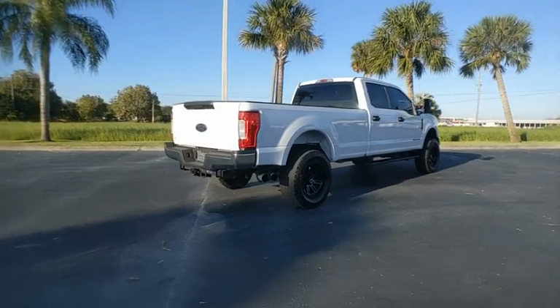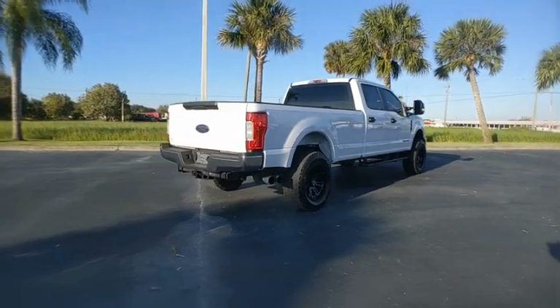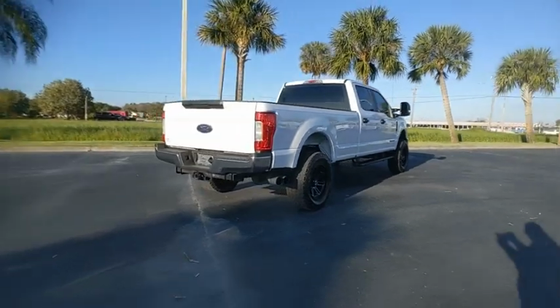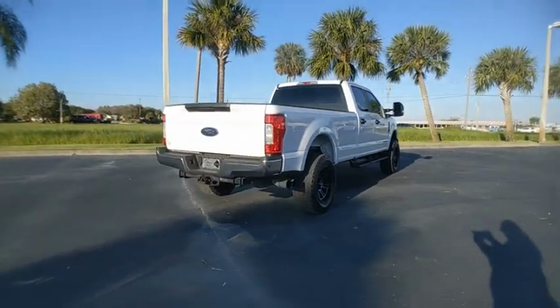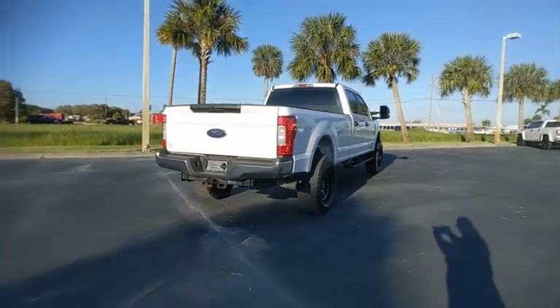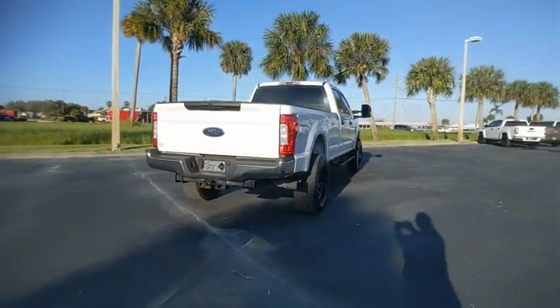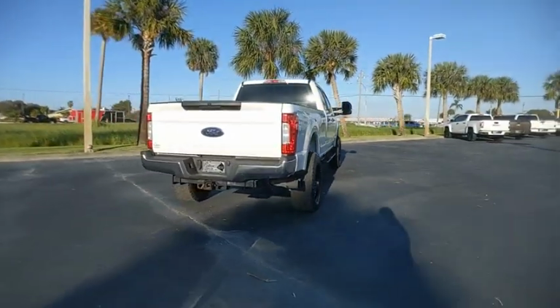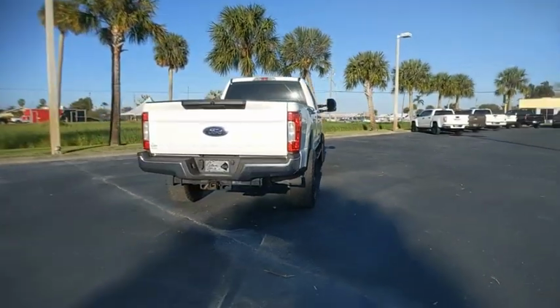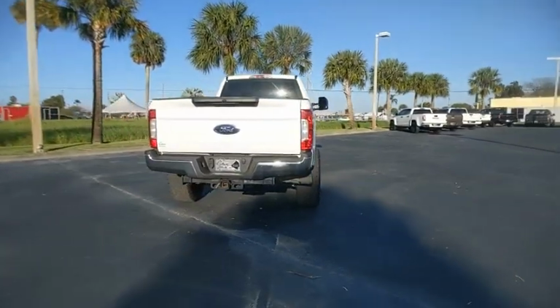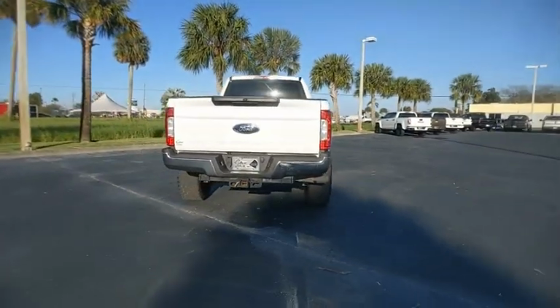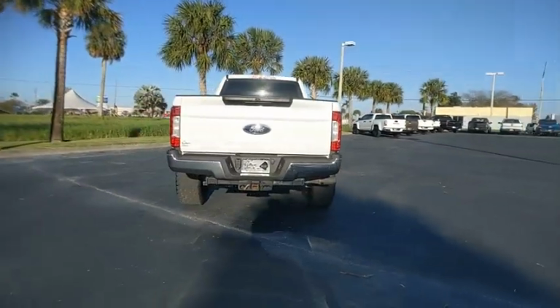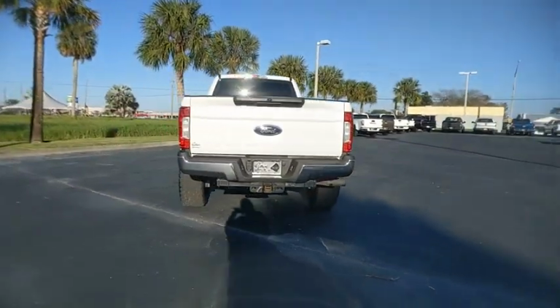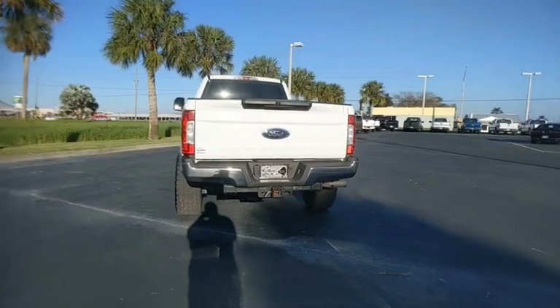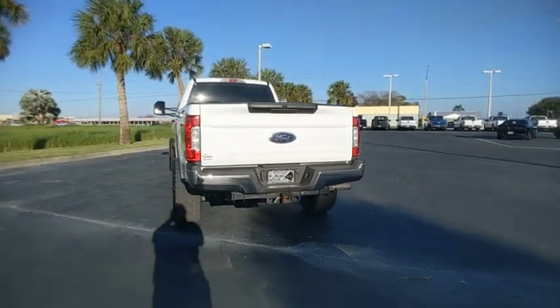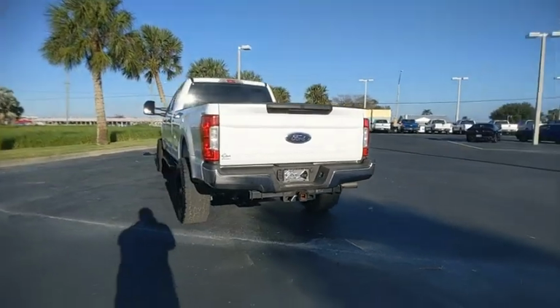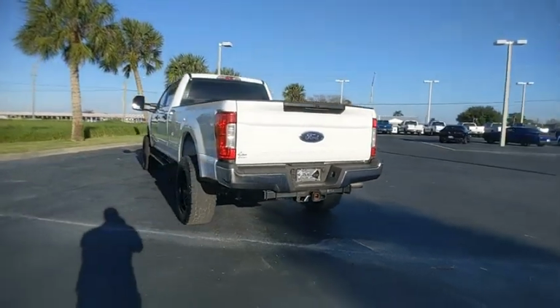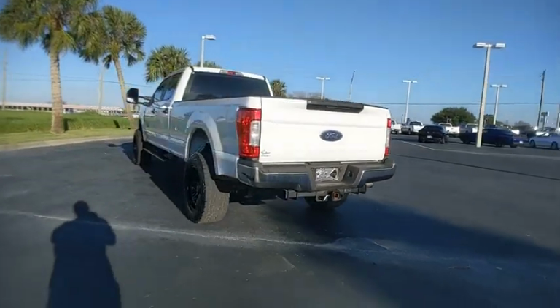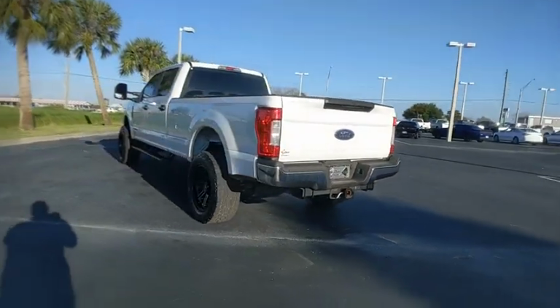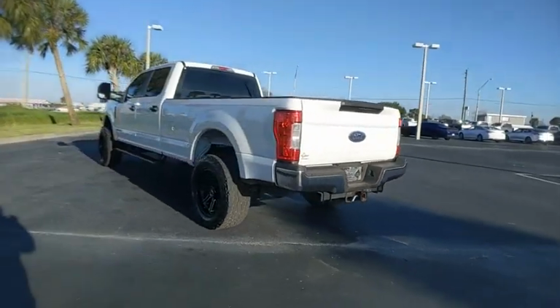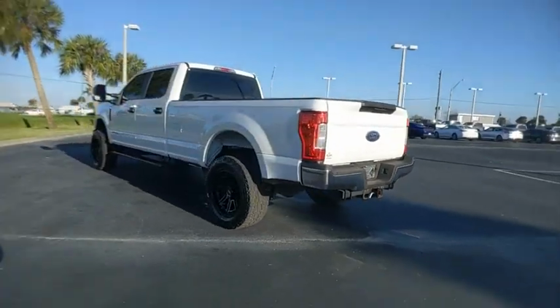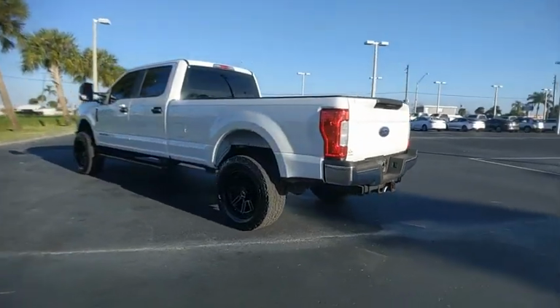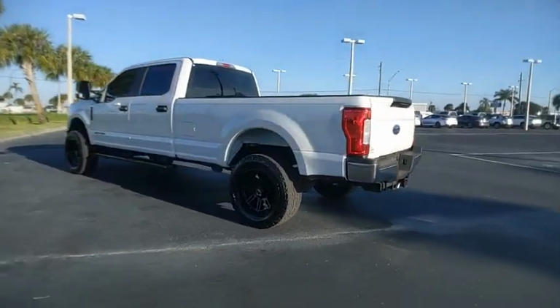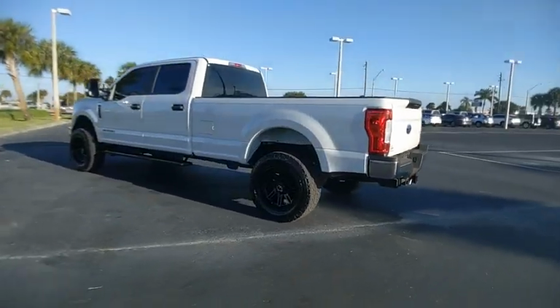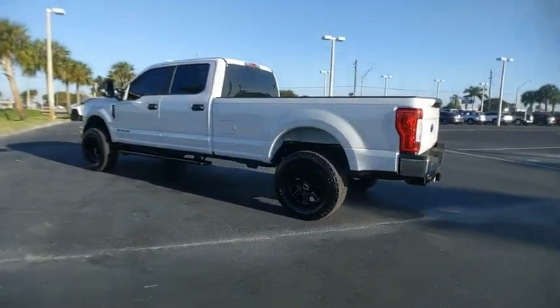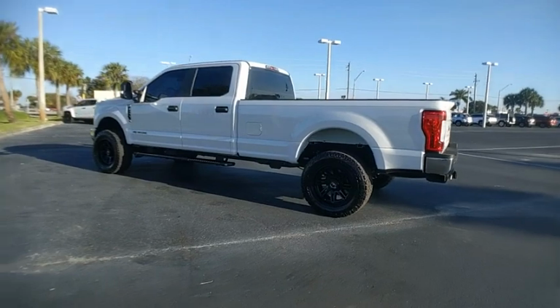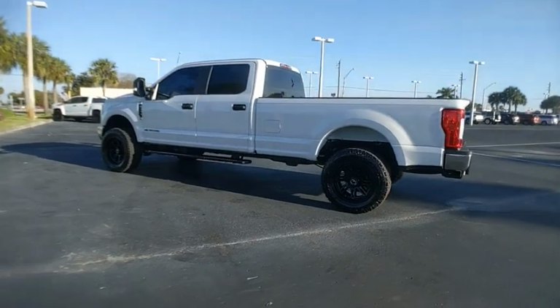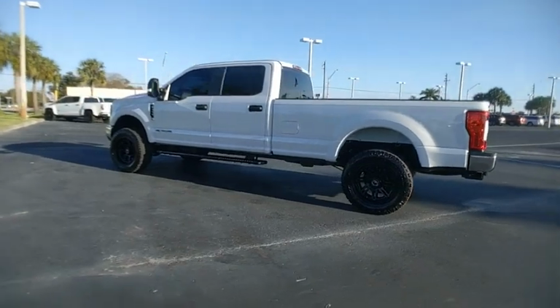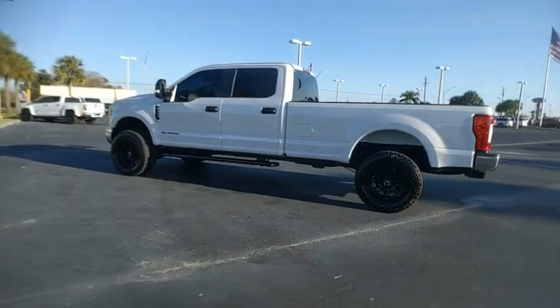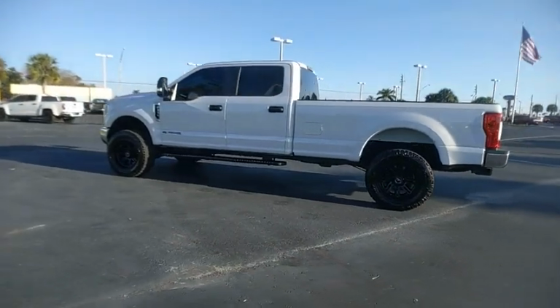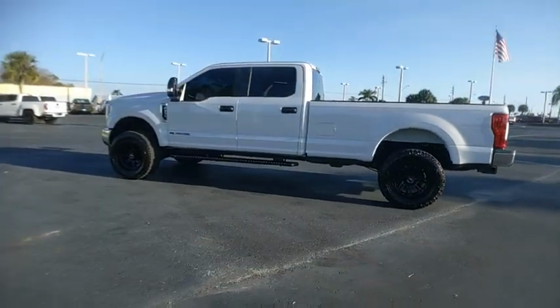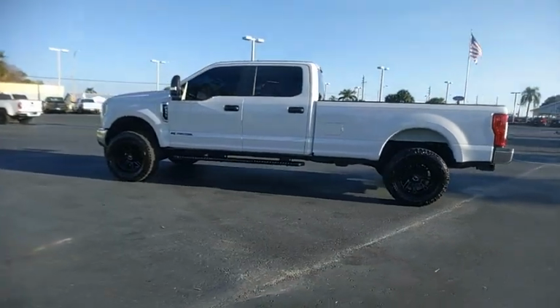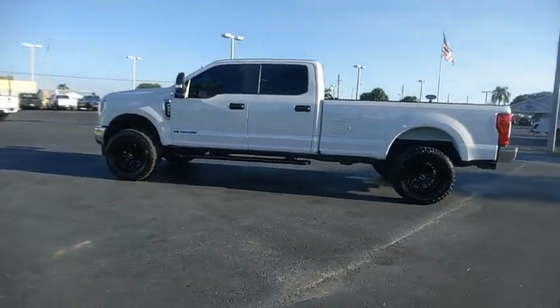Ford F-350 Super Duty. This vehicle has less than 30,000 miles. Here are some of this vehicle's great options: tire pressure monitor, four-wheel drive, tow hitch, brake assist, stability control.